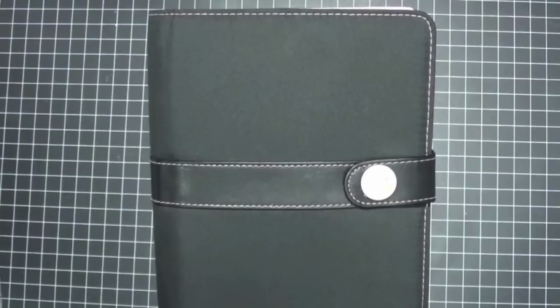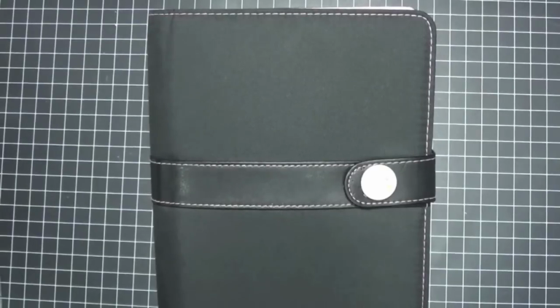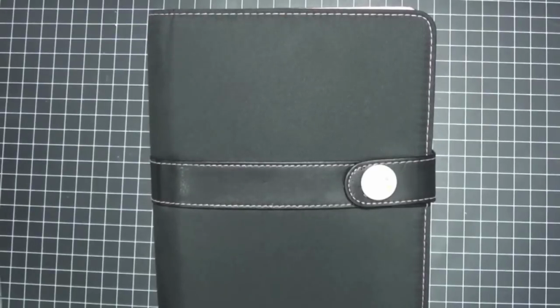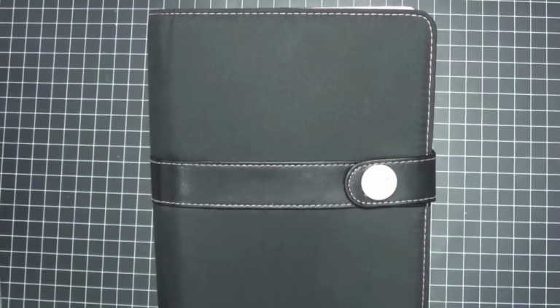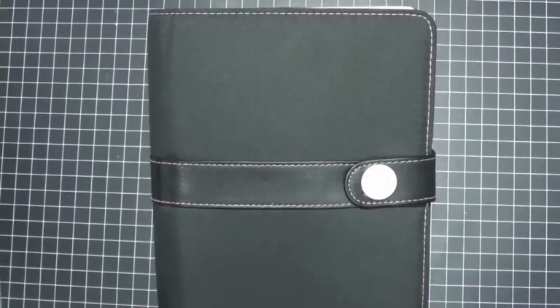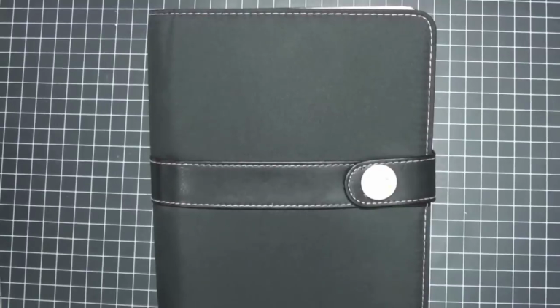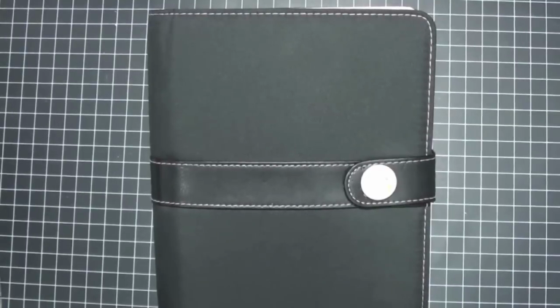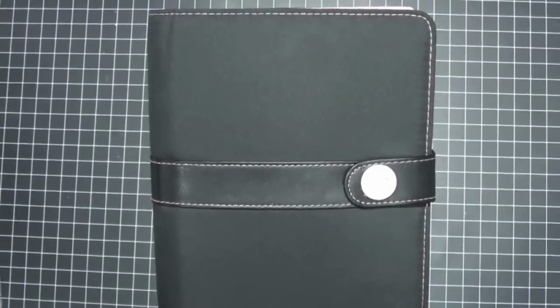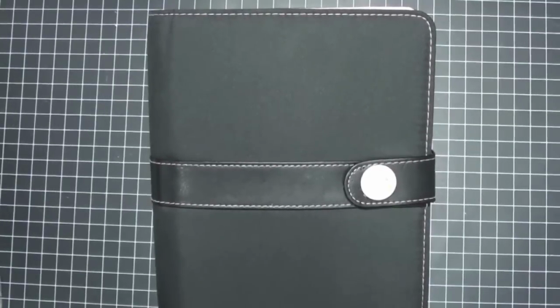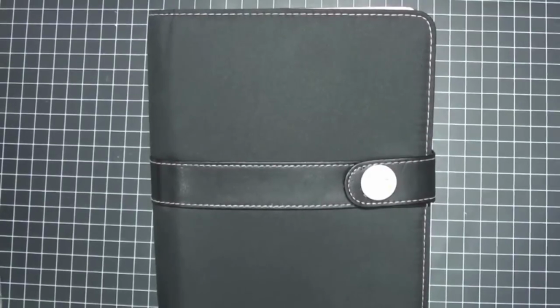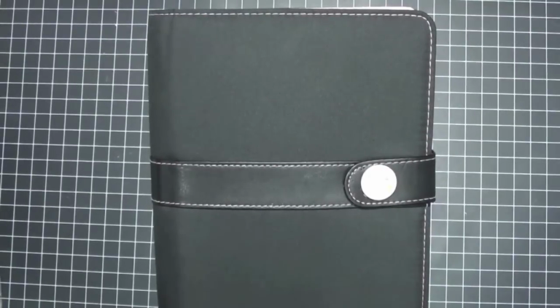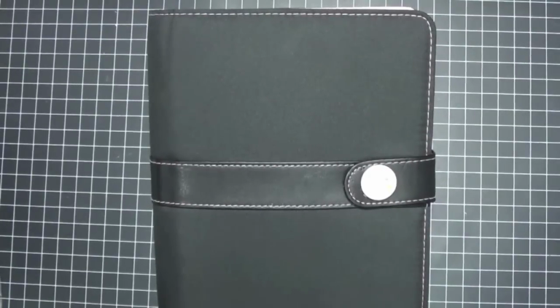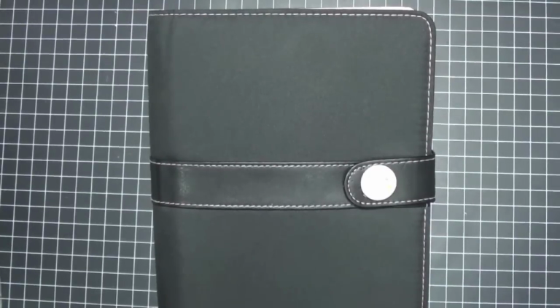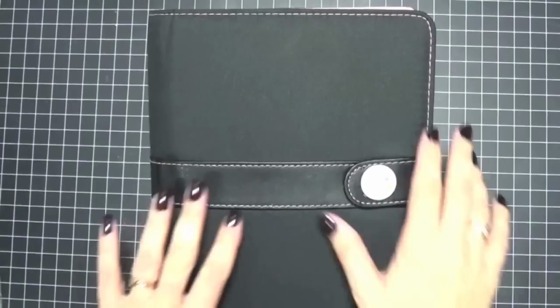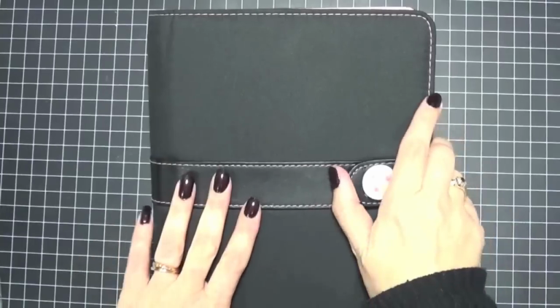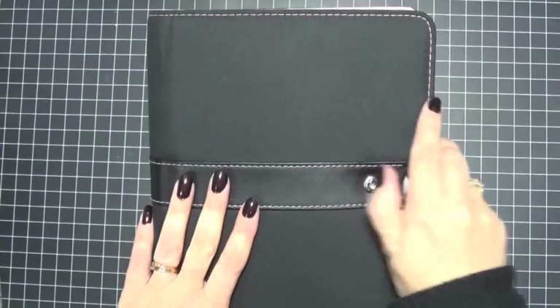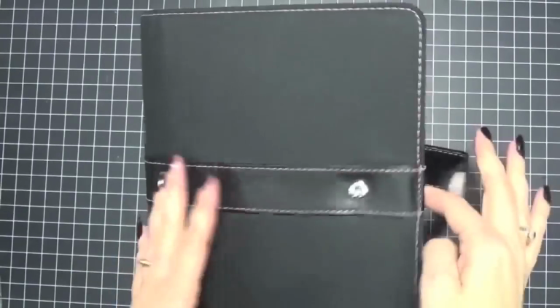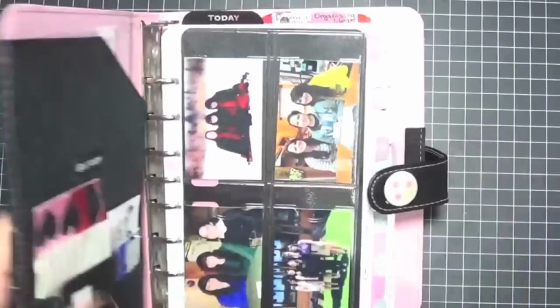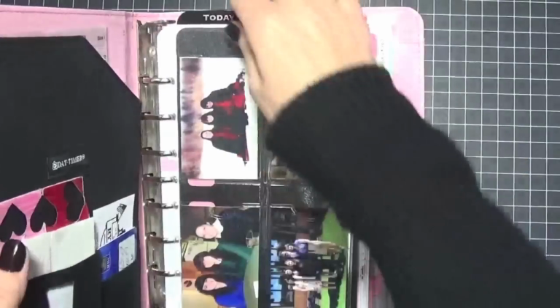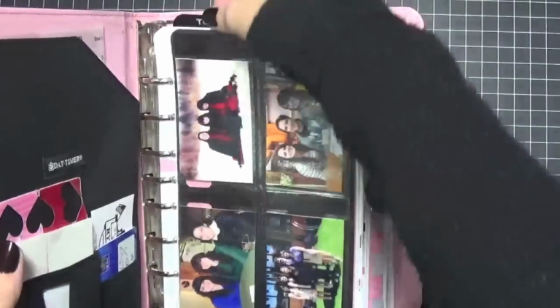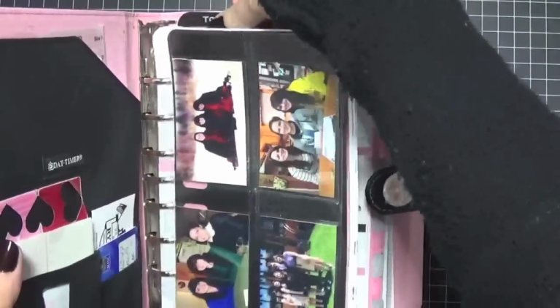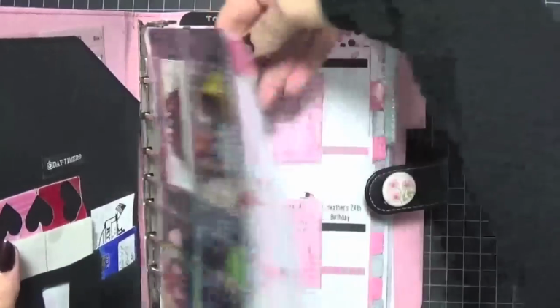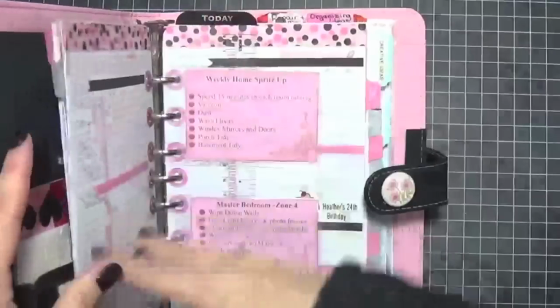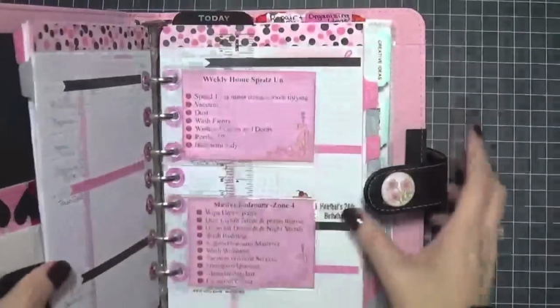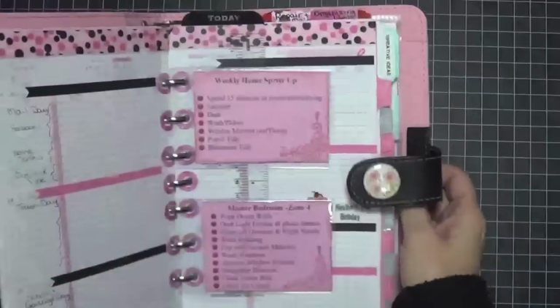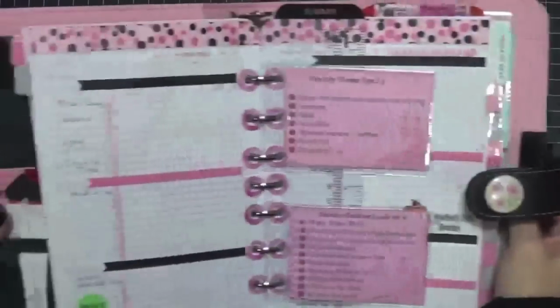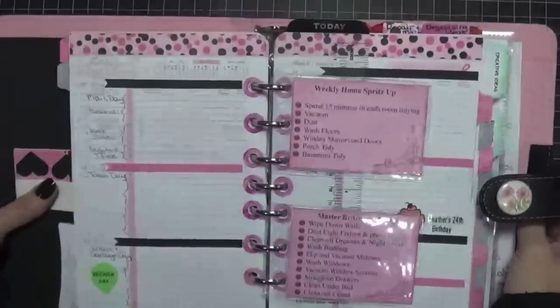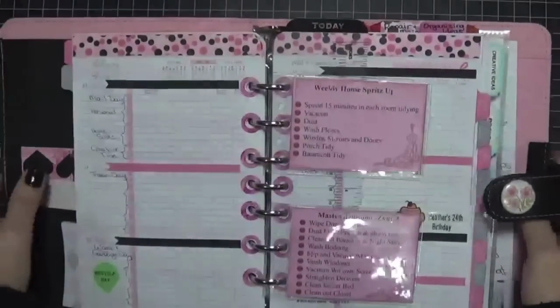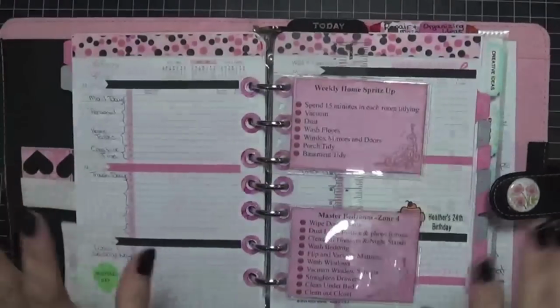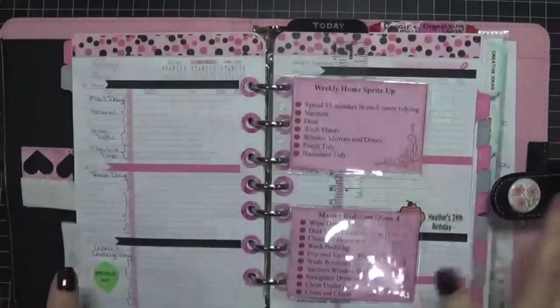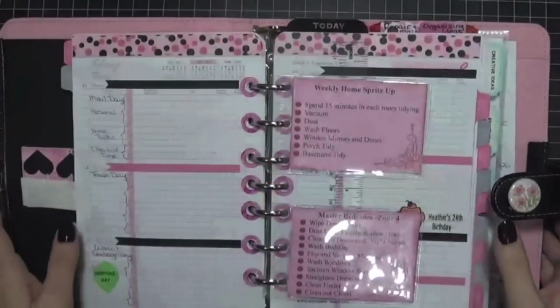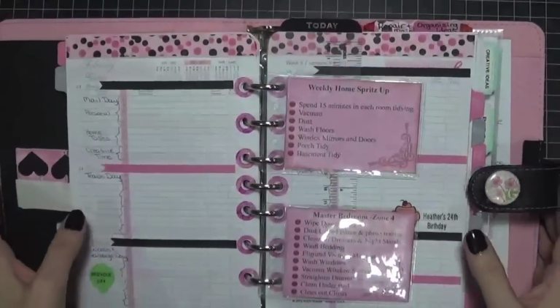Hi everyone, Tracy here. Today I want to share with you a little tip that I came up with to use in my planner.